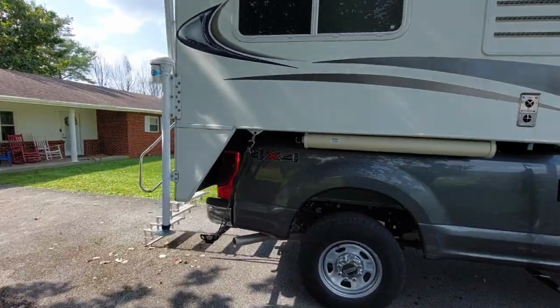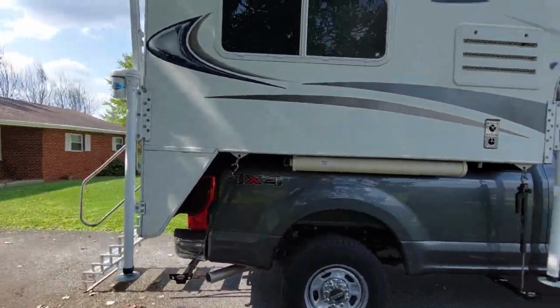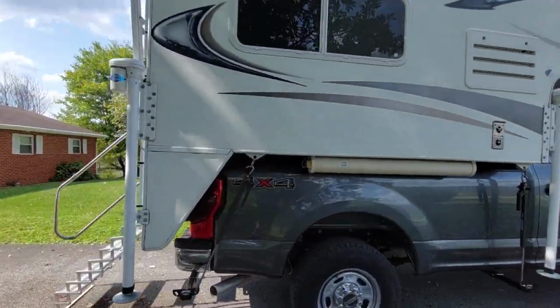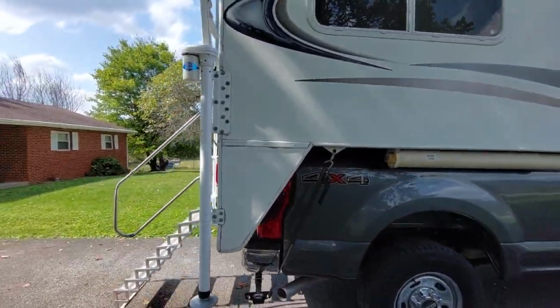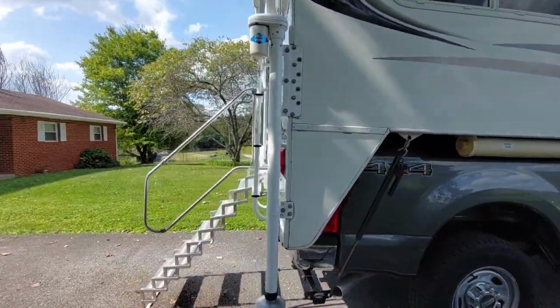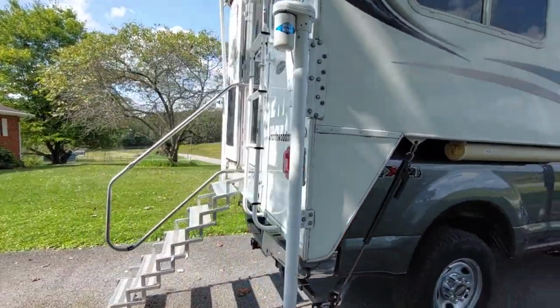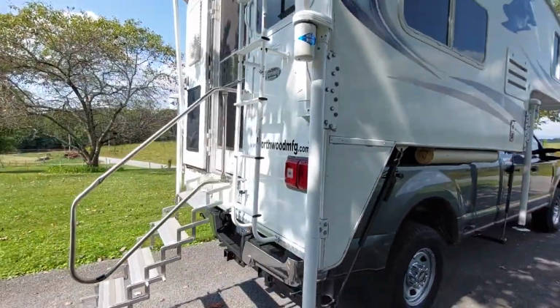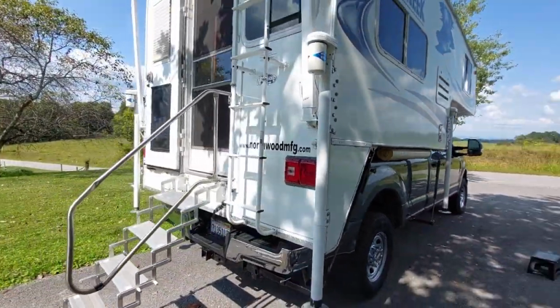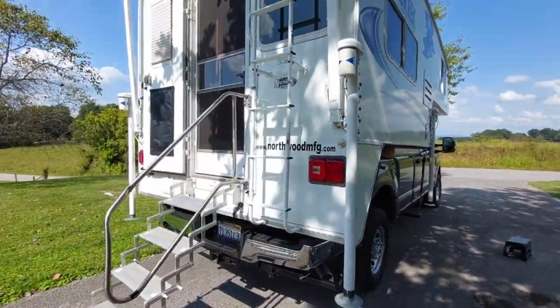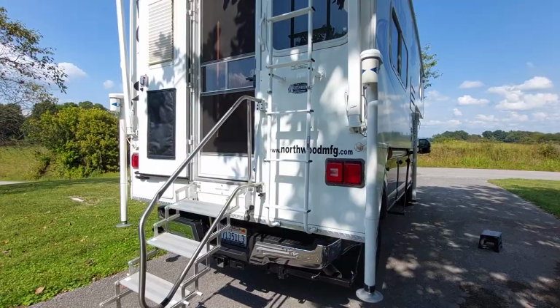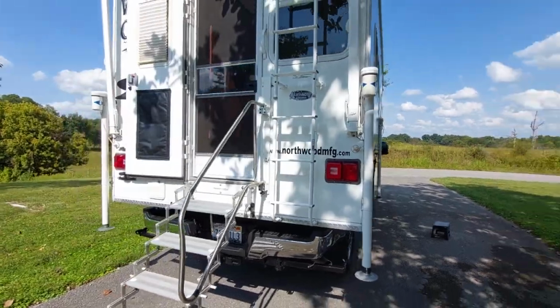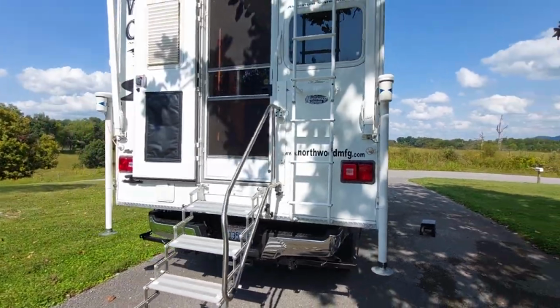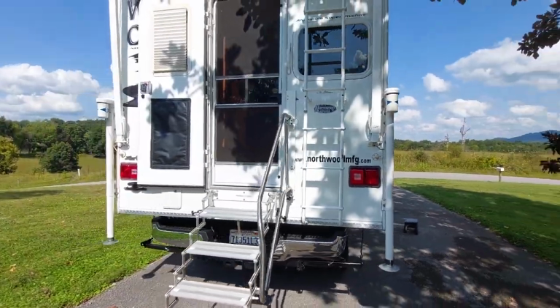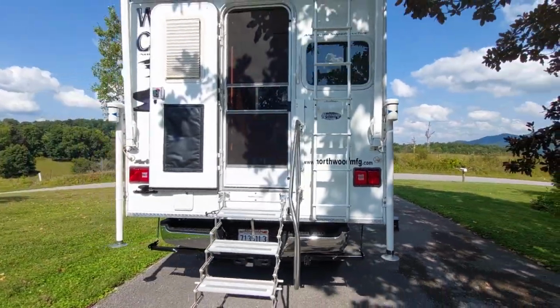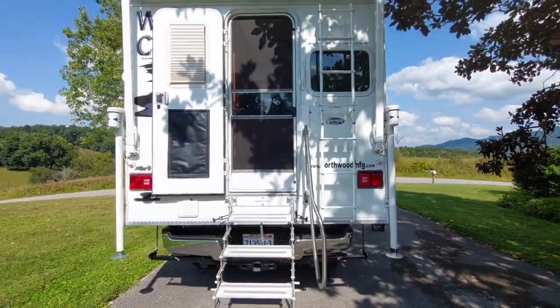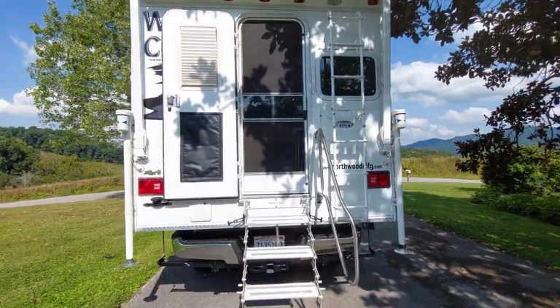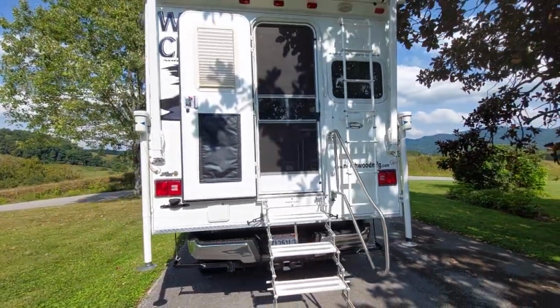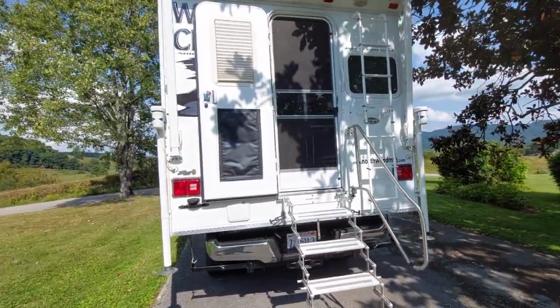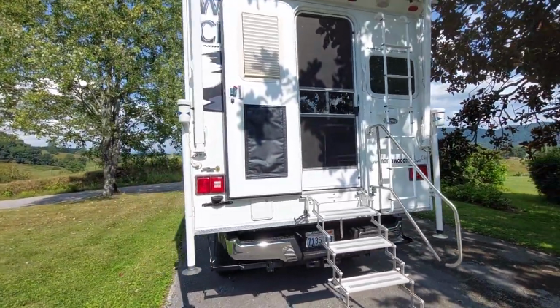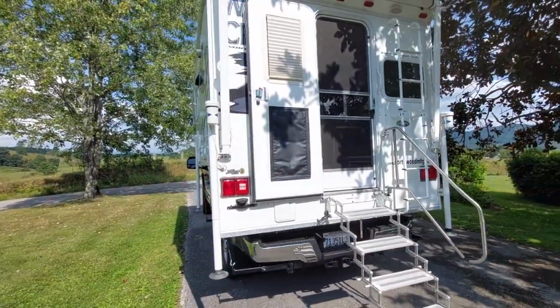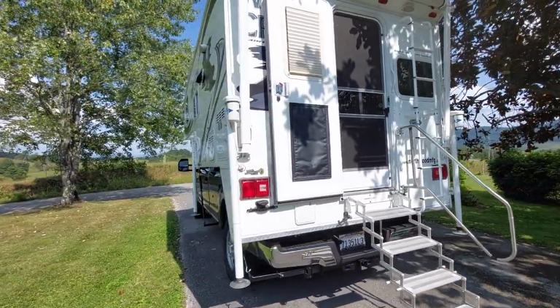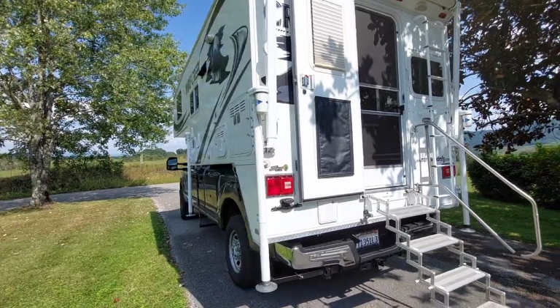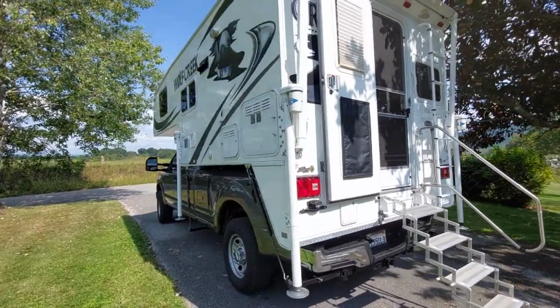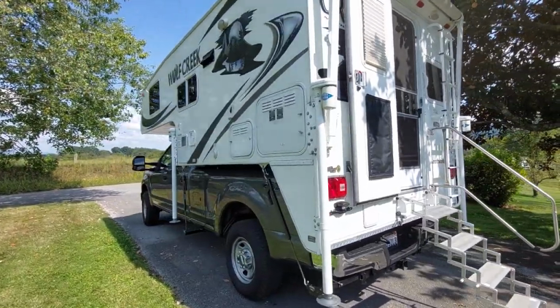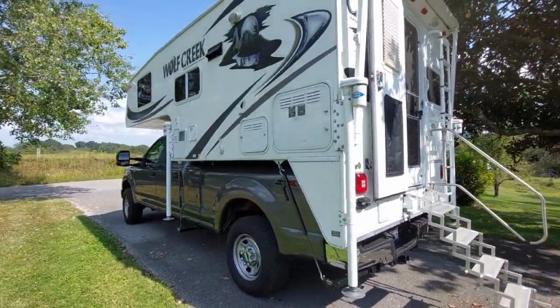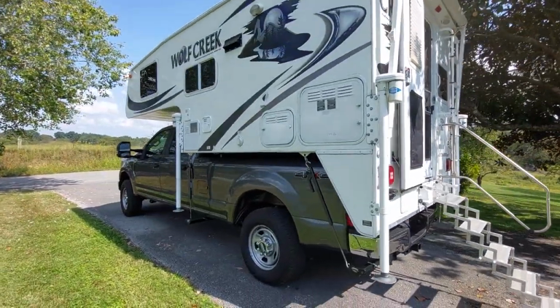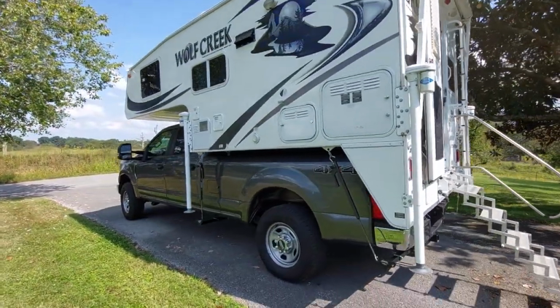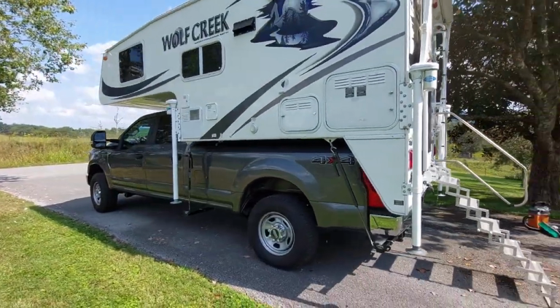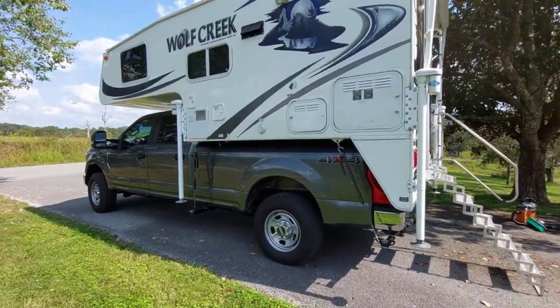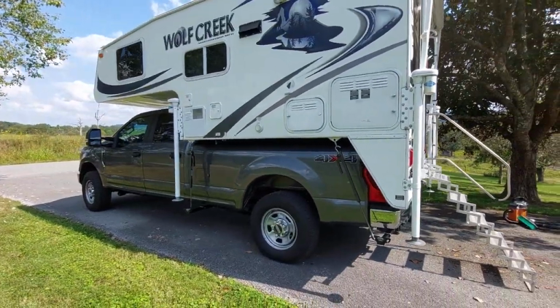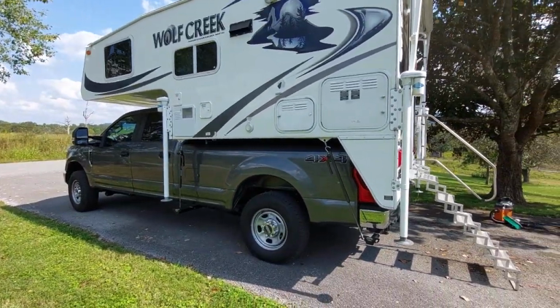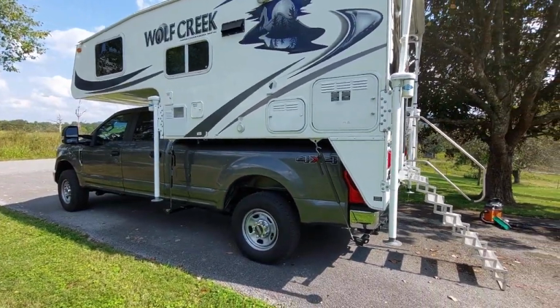The camper is a 2012 Wolf Creek 850. We bought it used in California. It was barely used at all when we bought it, but it fits this truck really nice. It's an eight foot bed.